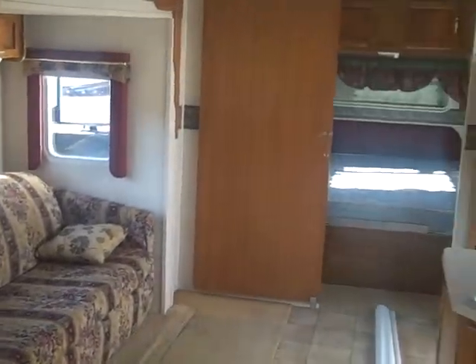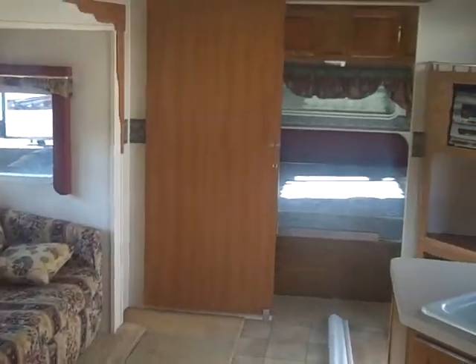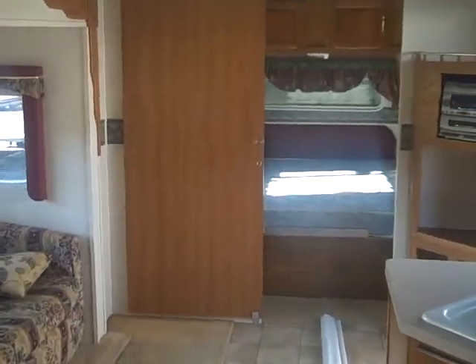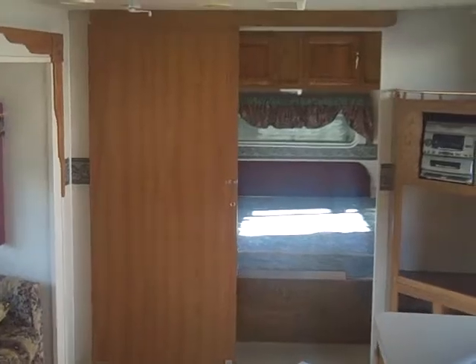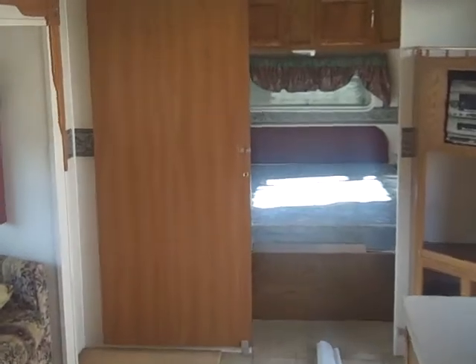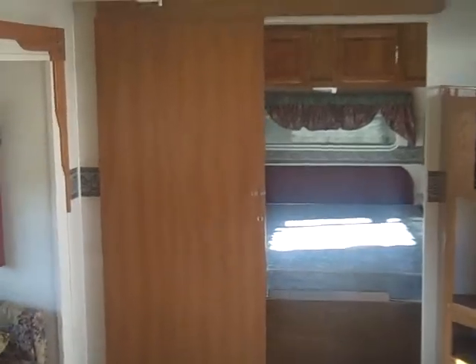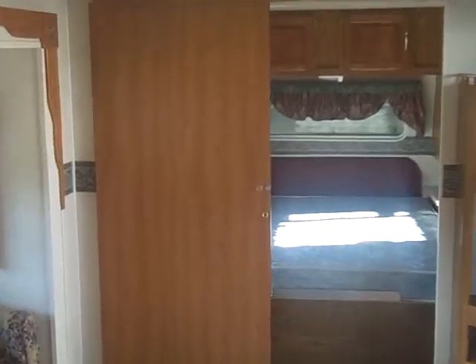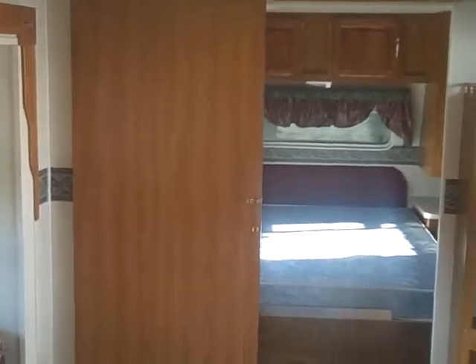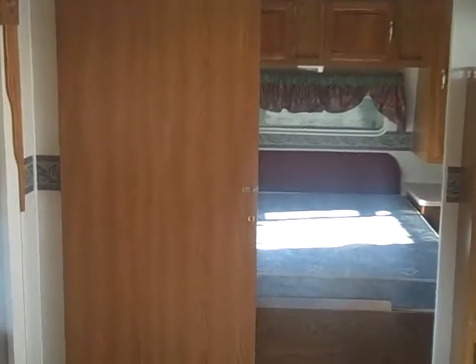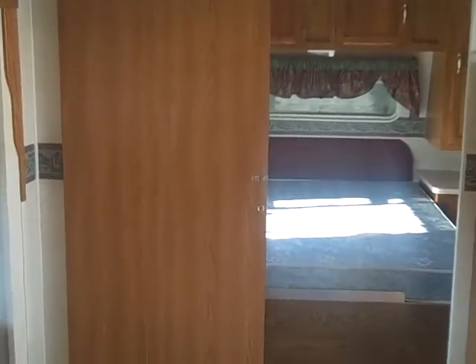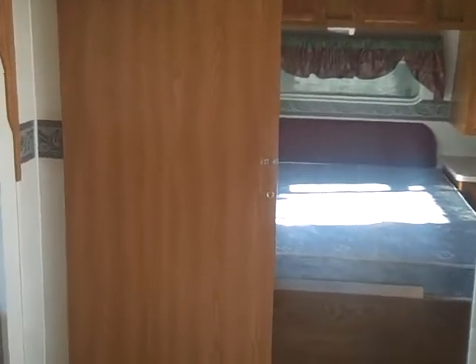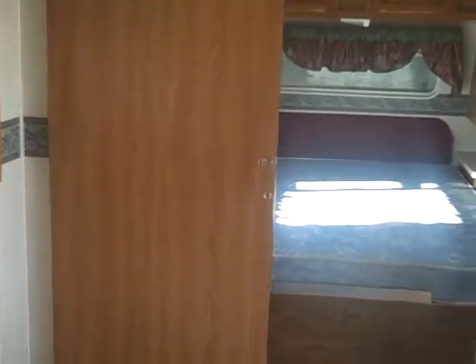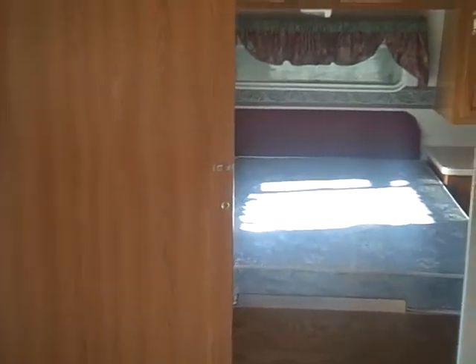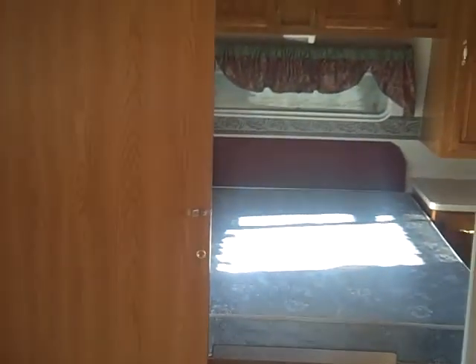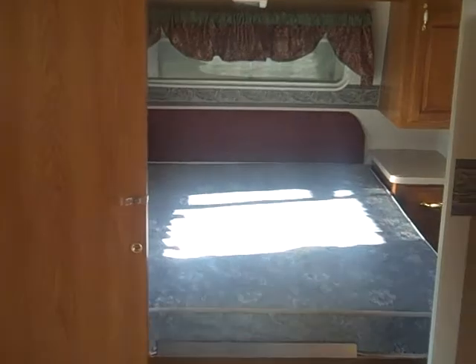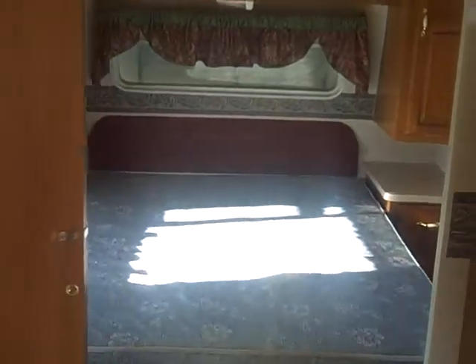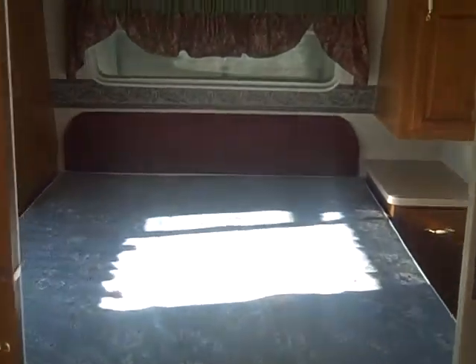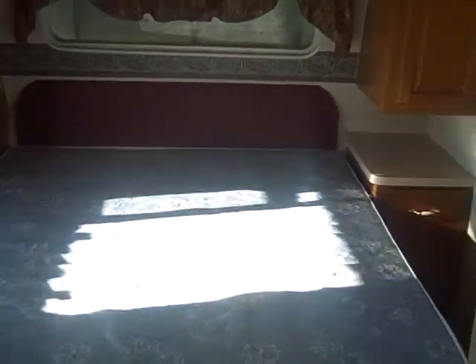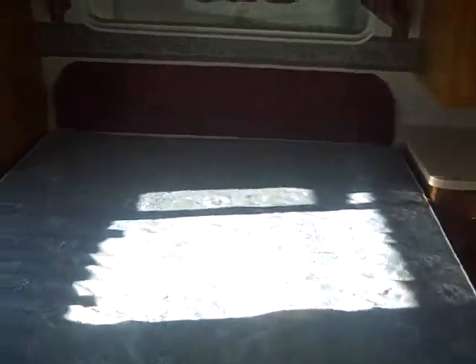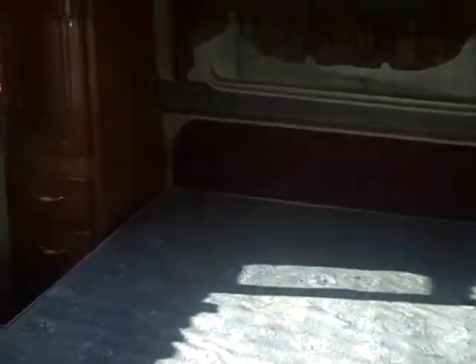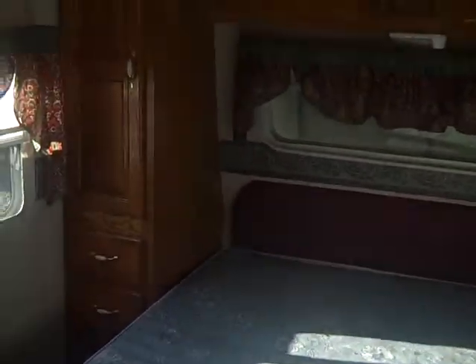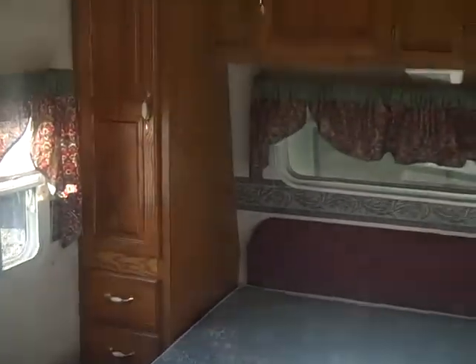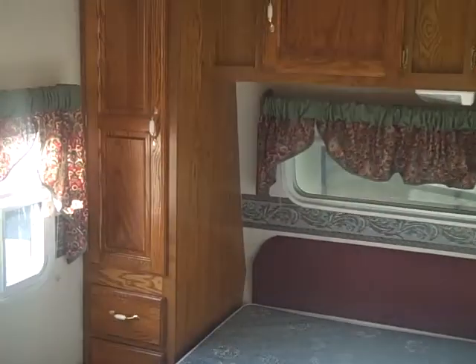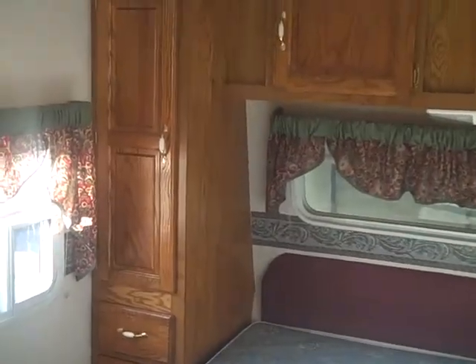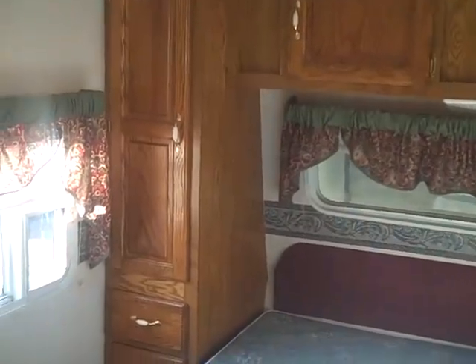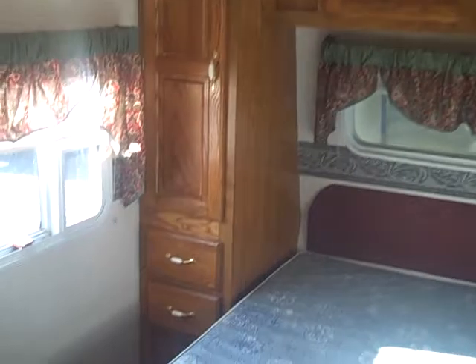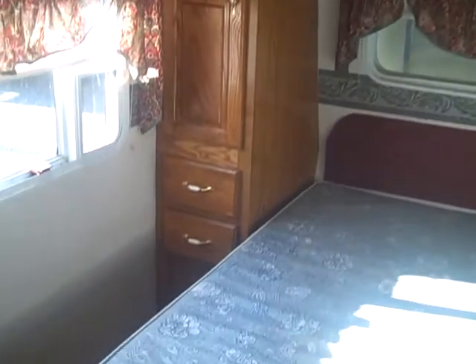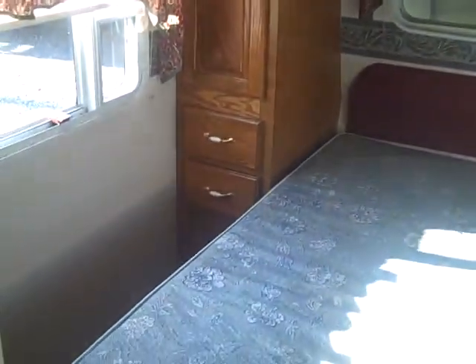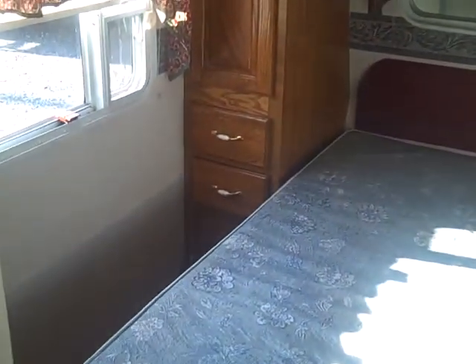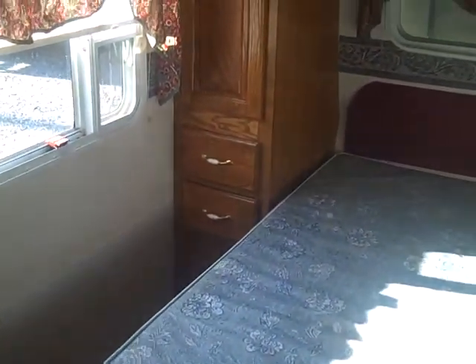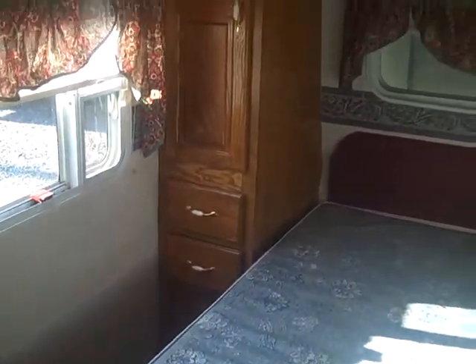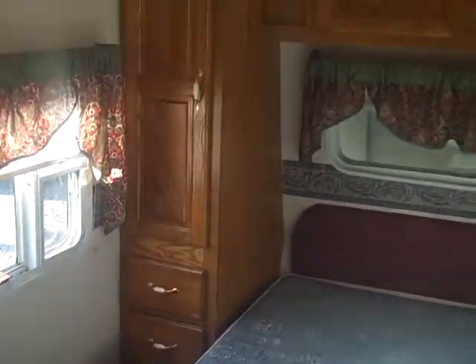Up in the bedroom, there's a big sliding wooden door to give you plenty of privacy in the main sleeping area. Lots of cabinets, and some slide-out drawers on either side of the bed.